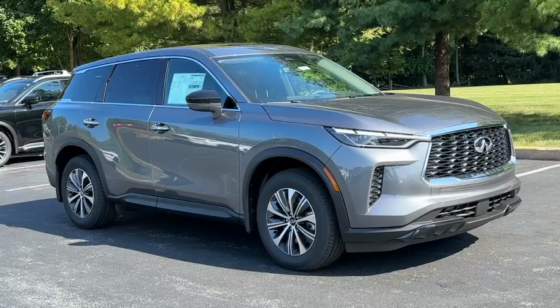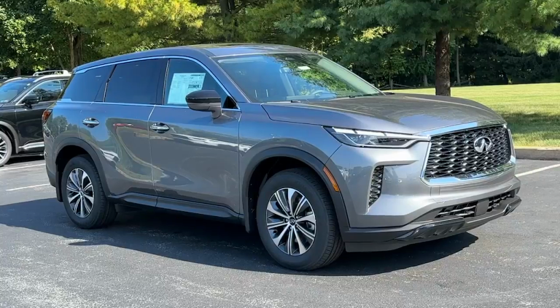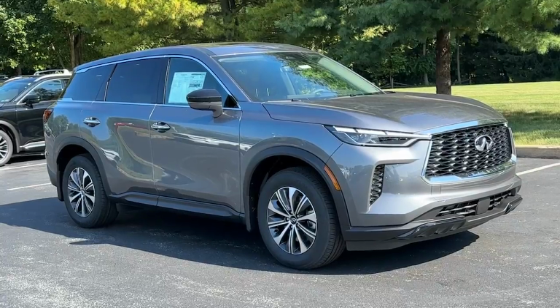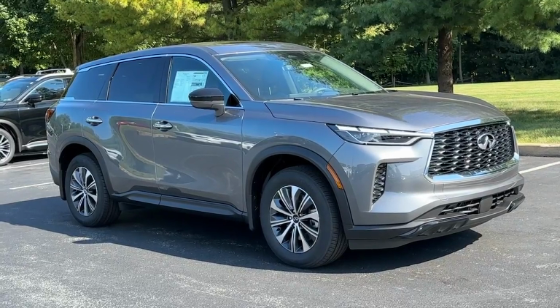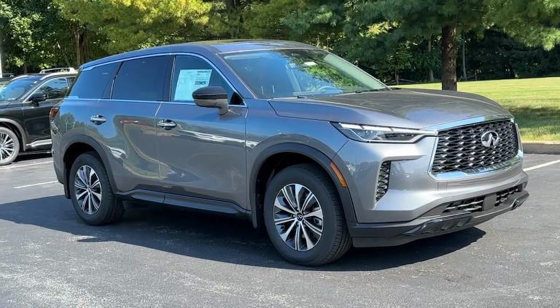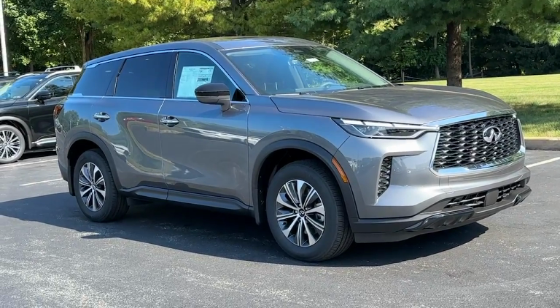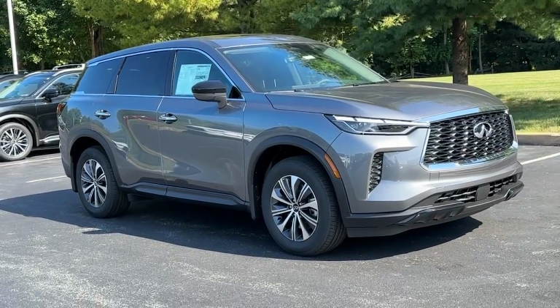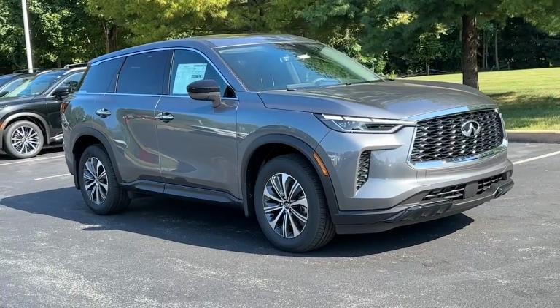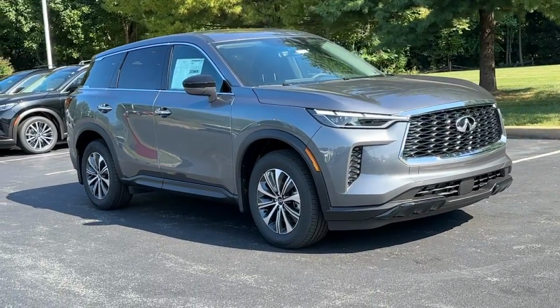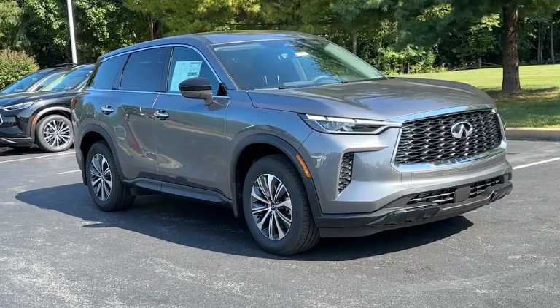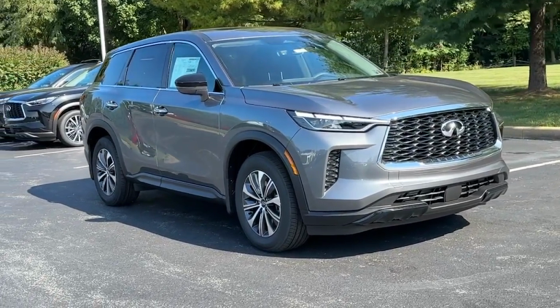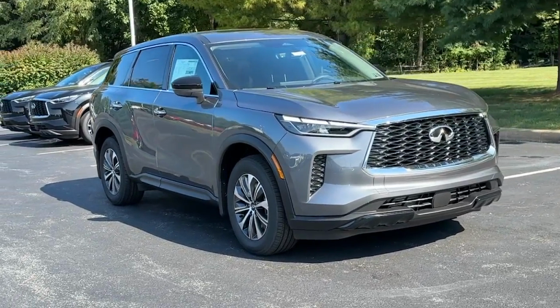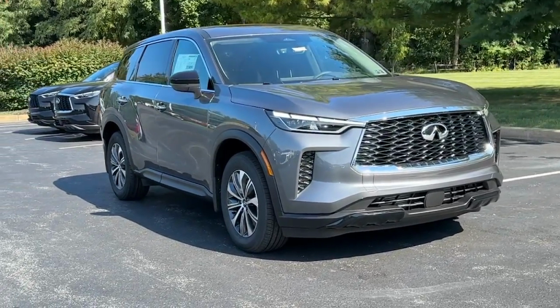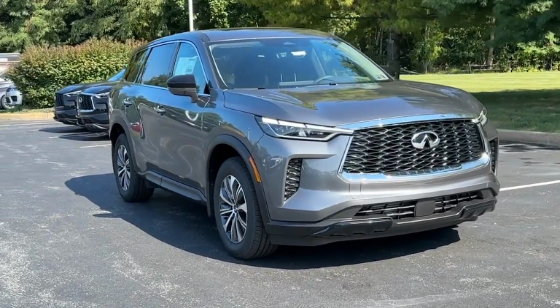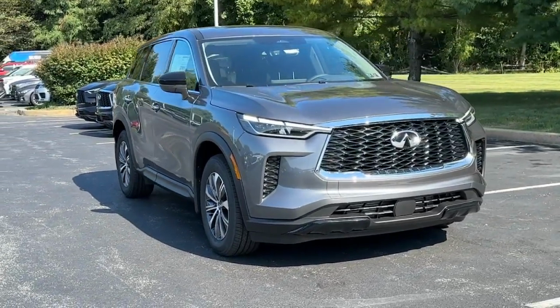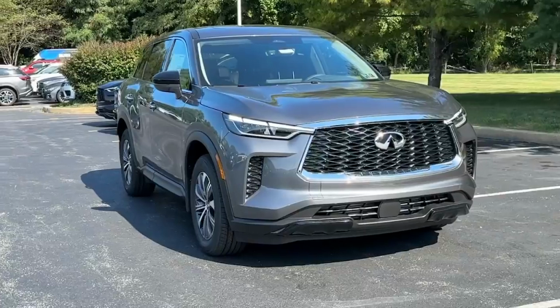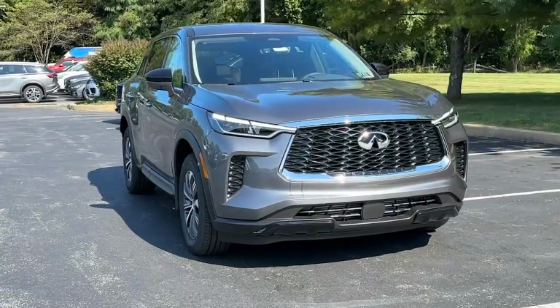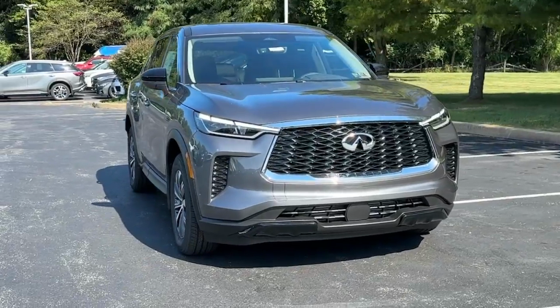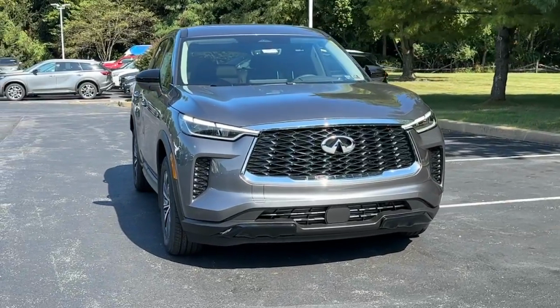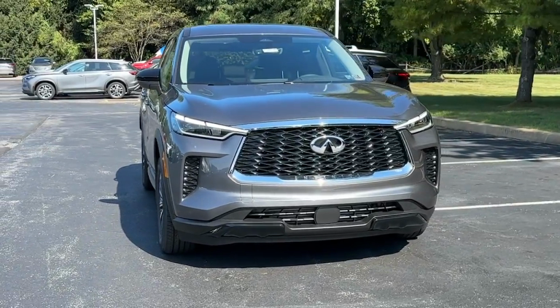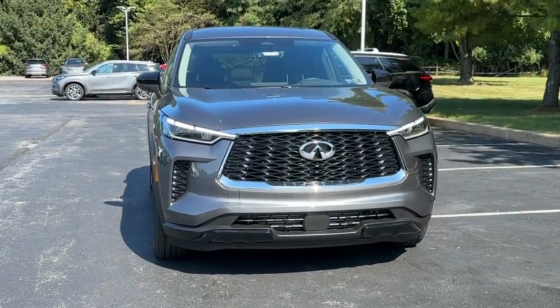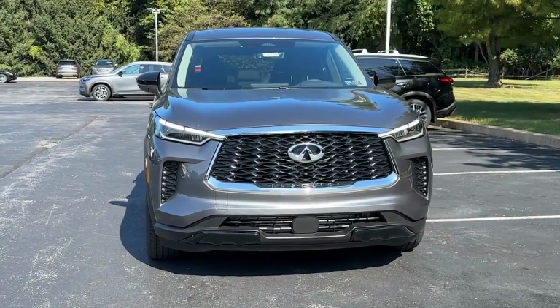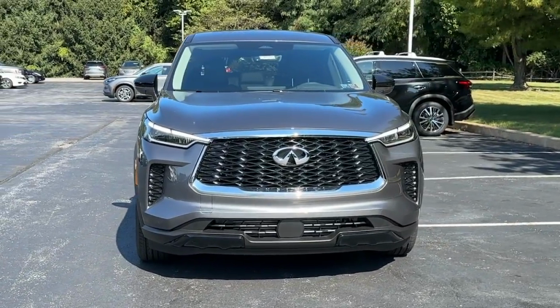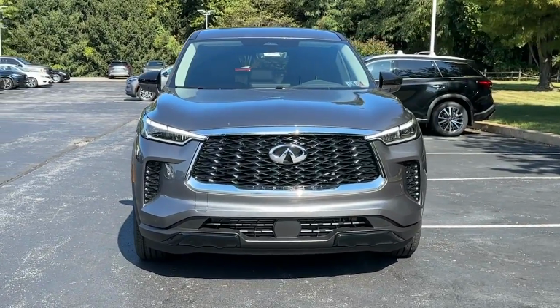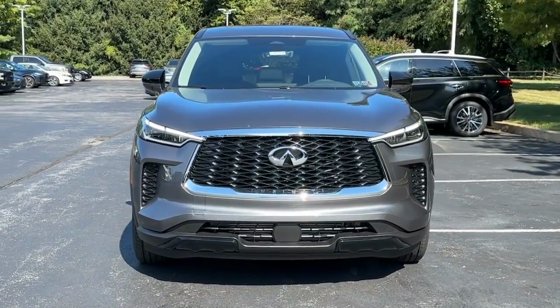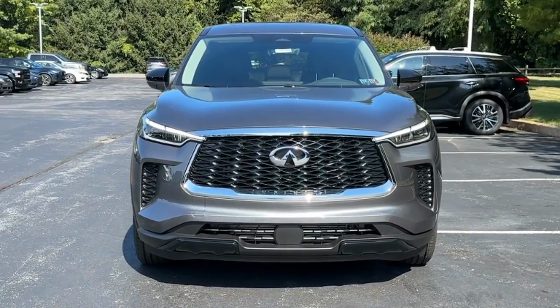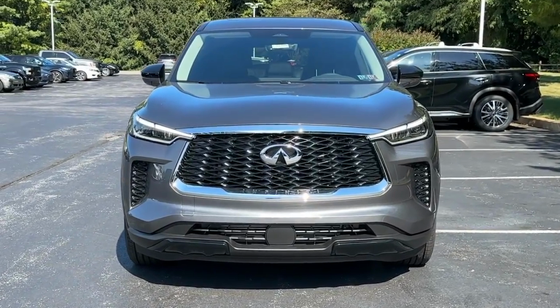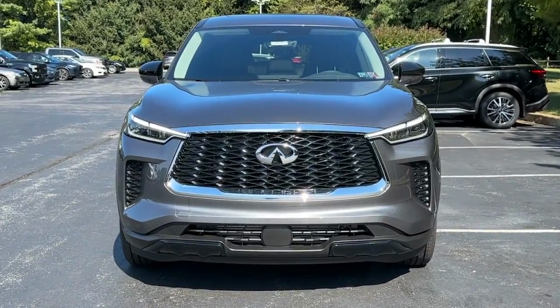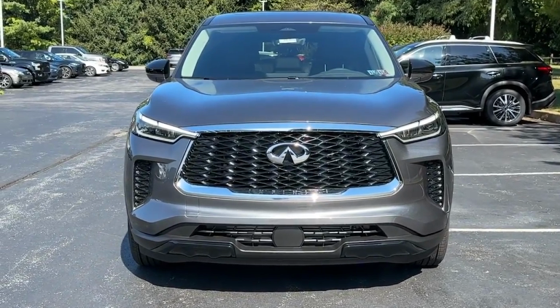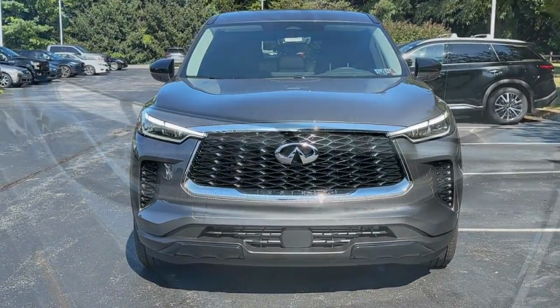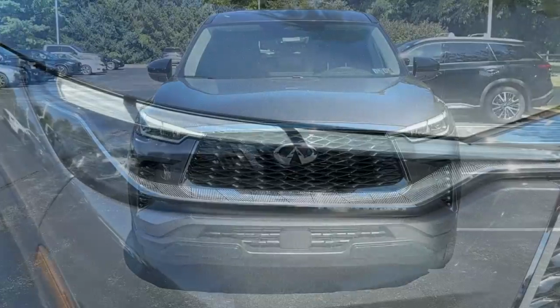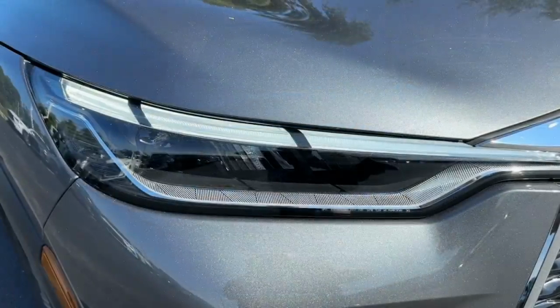Get into a car with value. 2025 Infiniti QX60. Here's a premium SUV that was designed with your family's comfort in mind. Presenting the QX60.